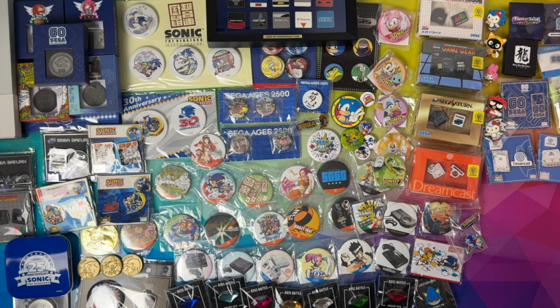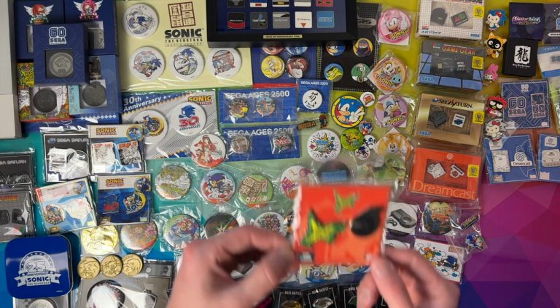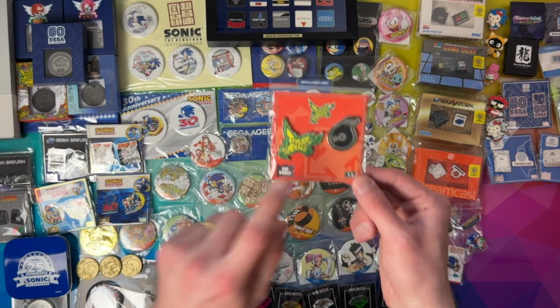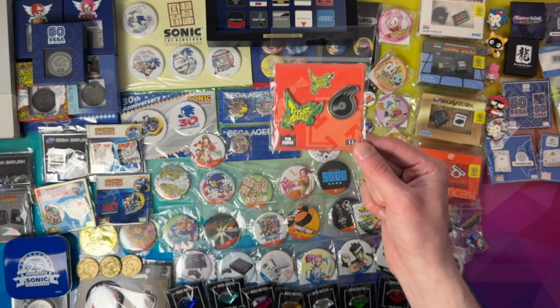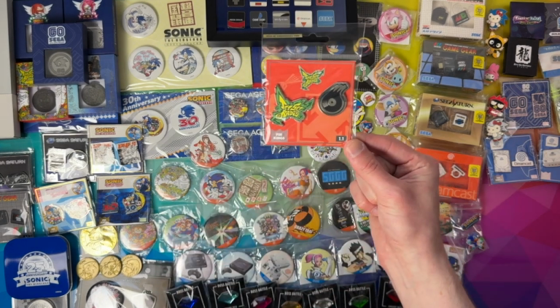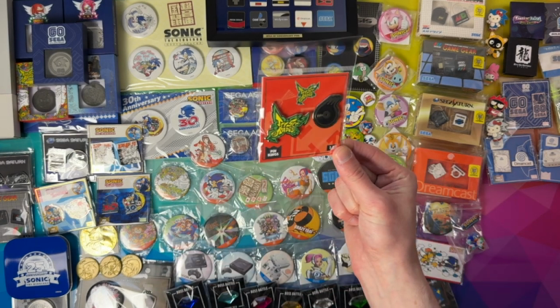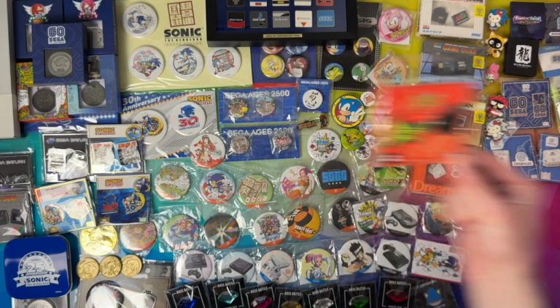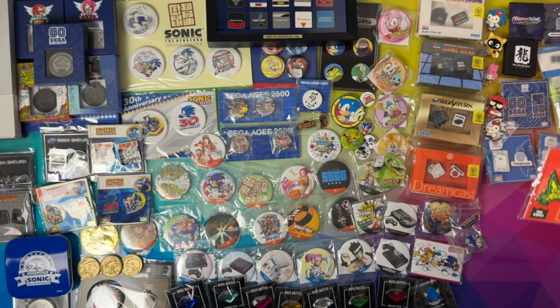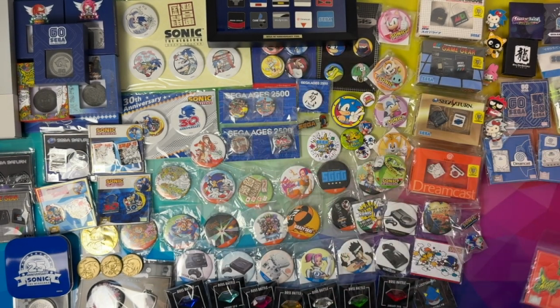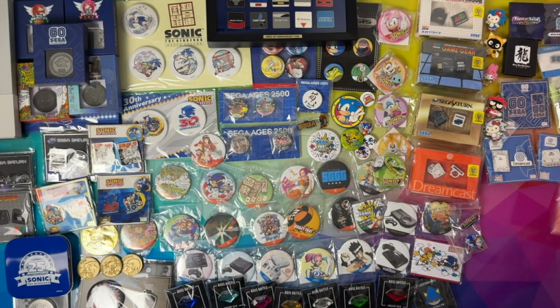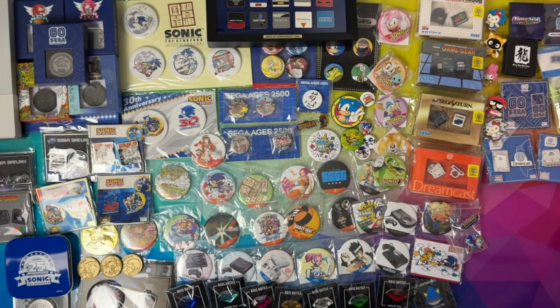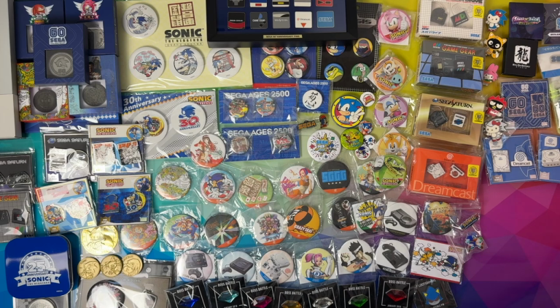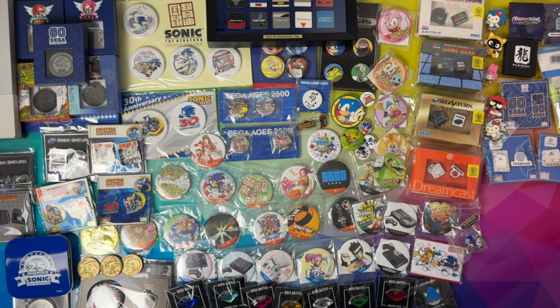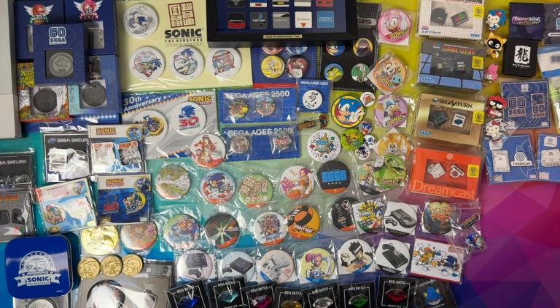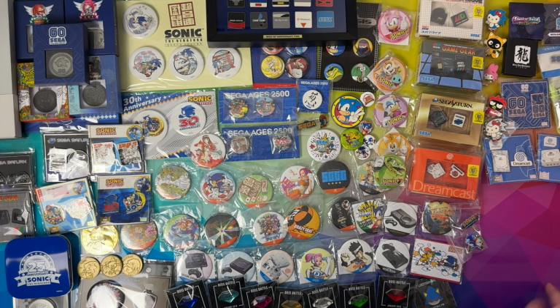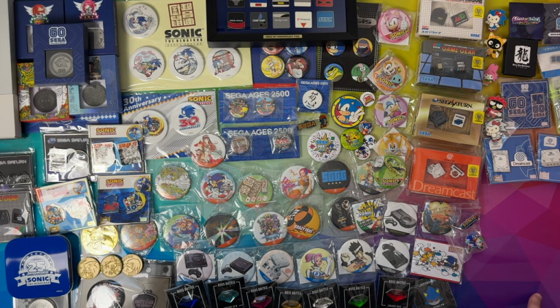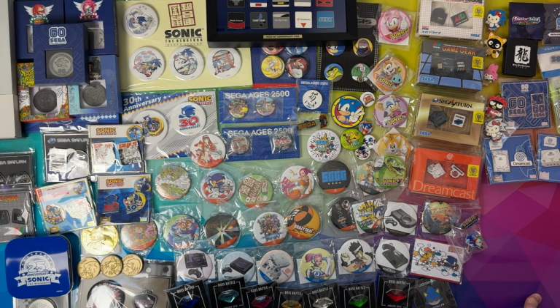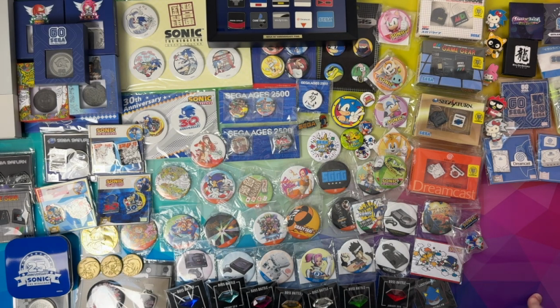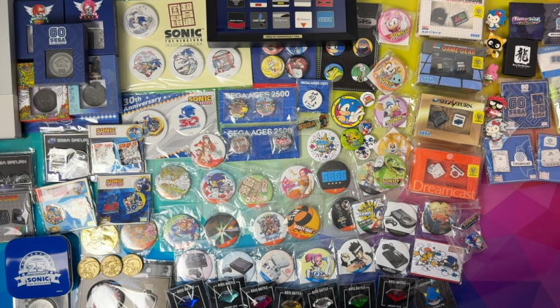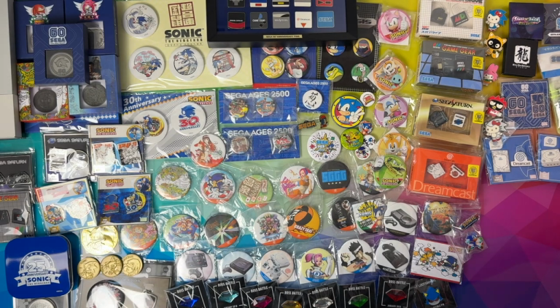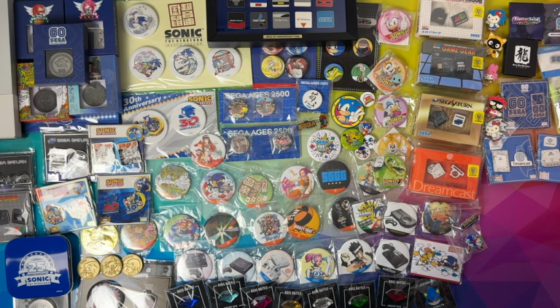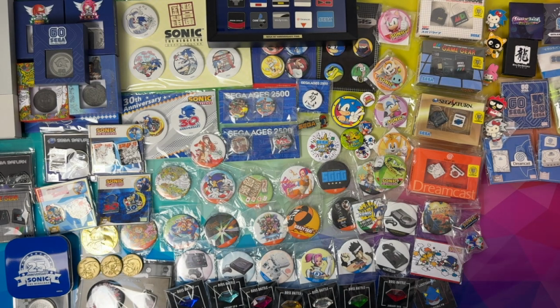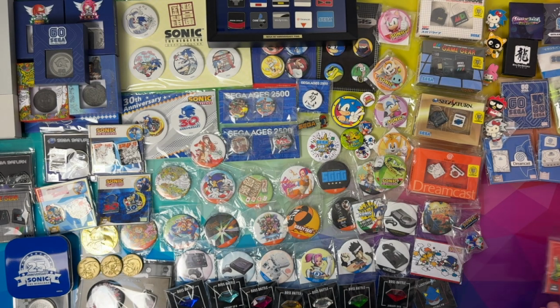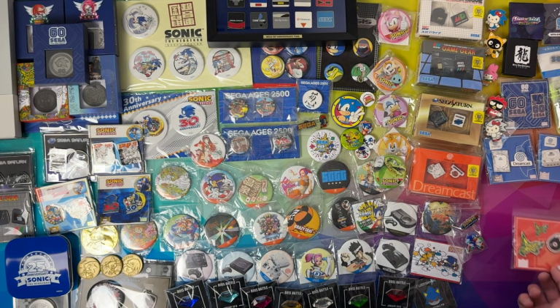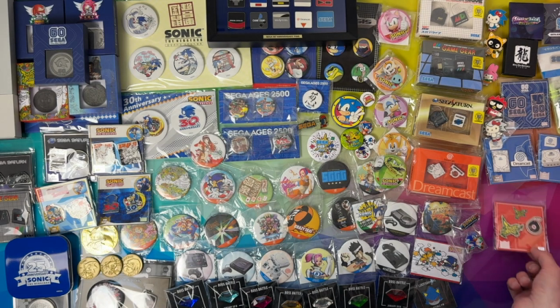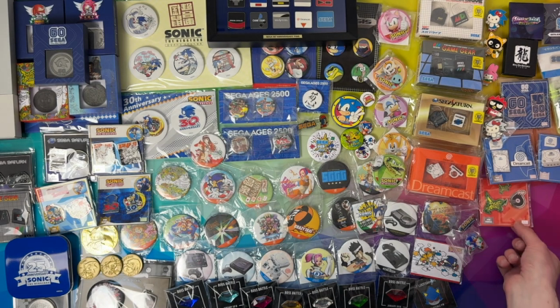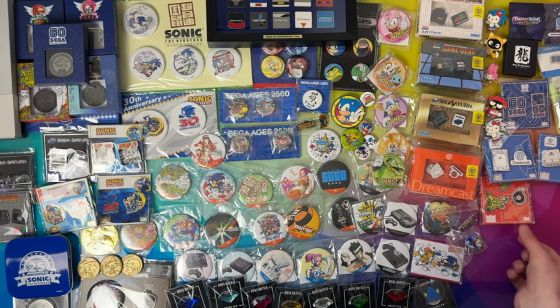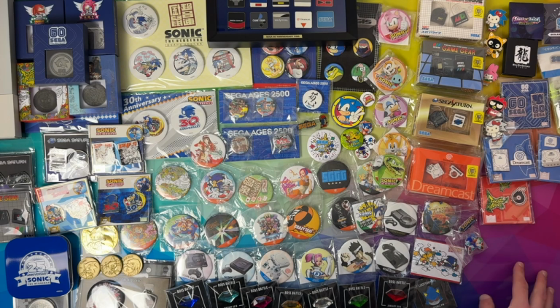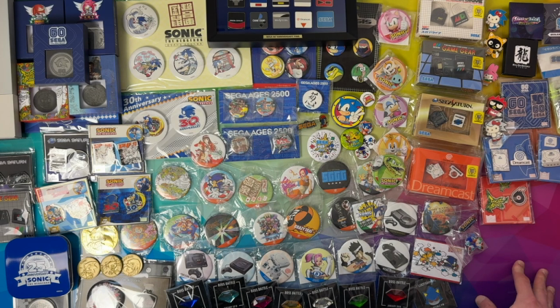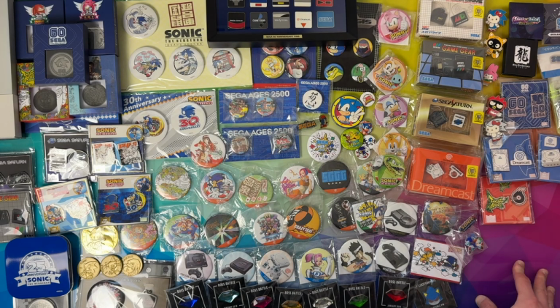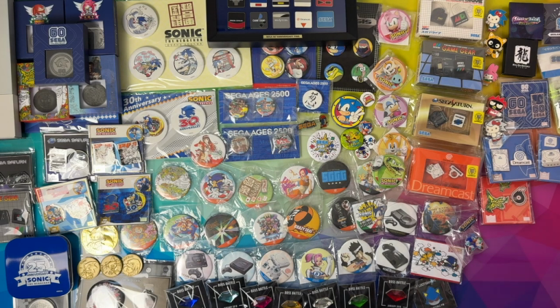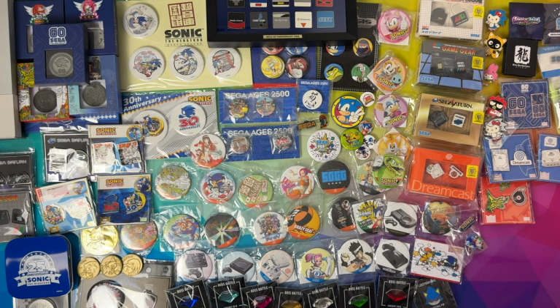Then there's more Pin Kings — this is for Jet Set Radio. We're really running out of space now, trying to squeeze all these on camera.